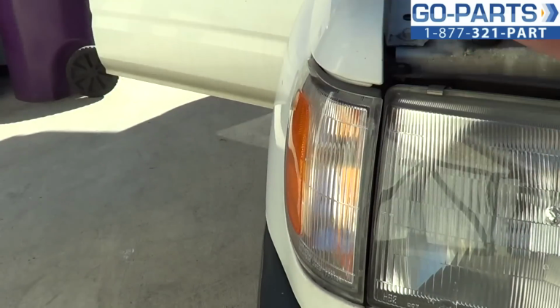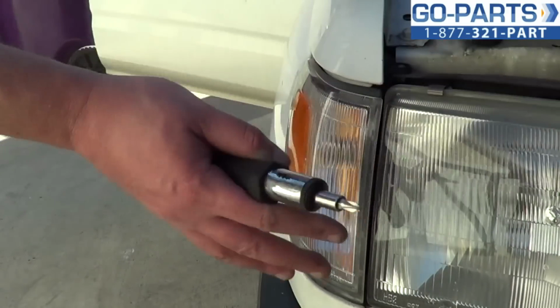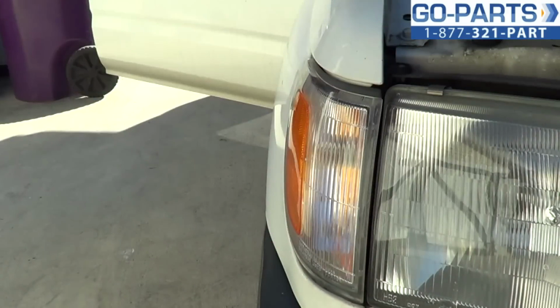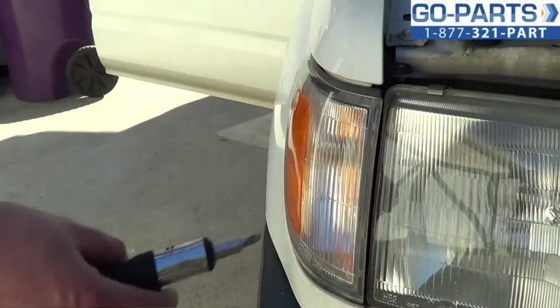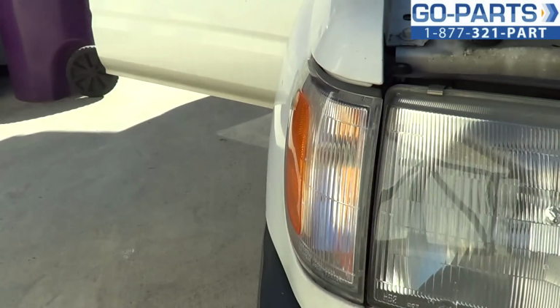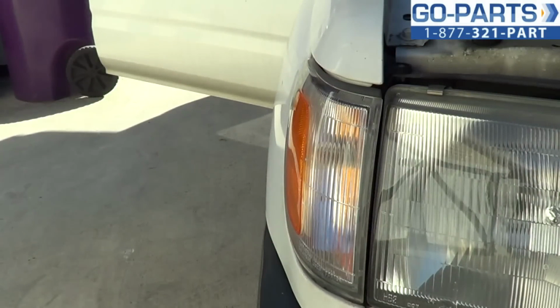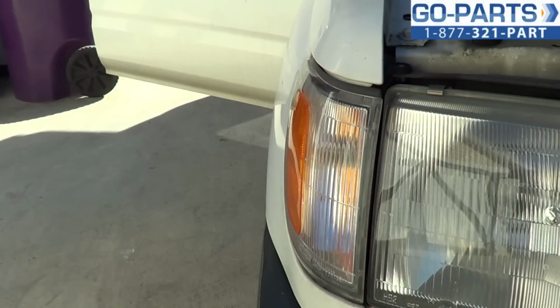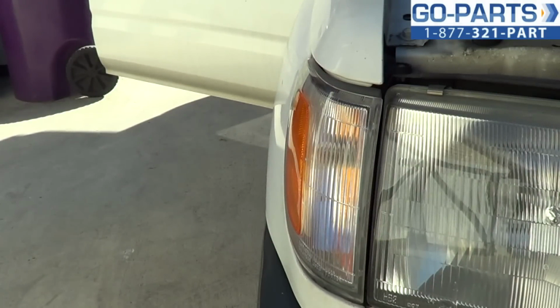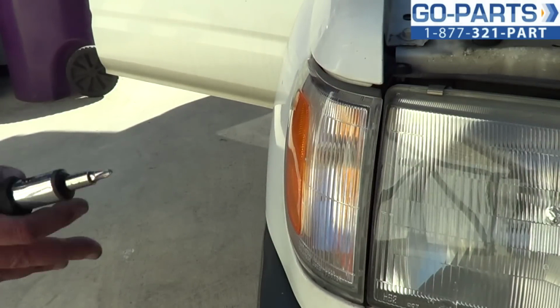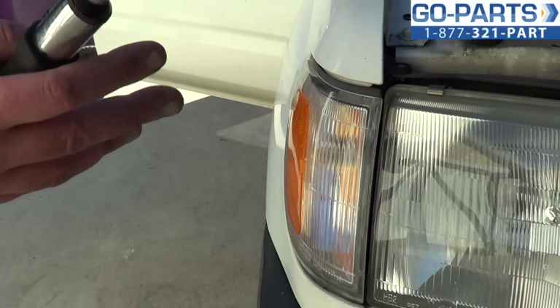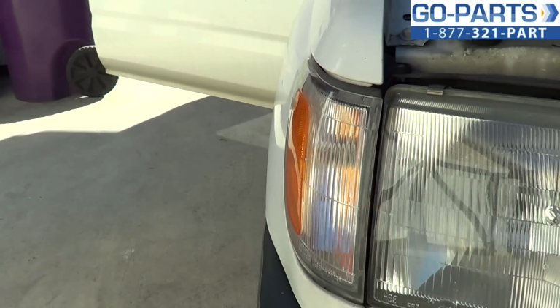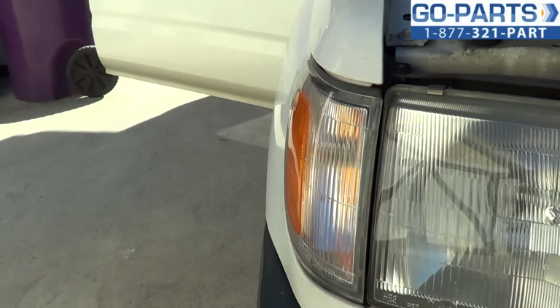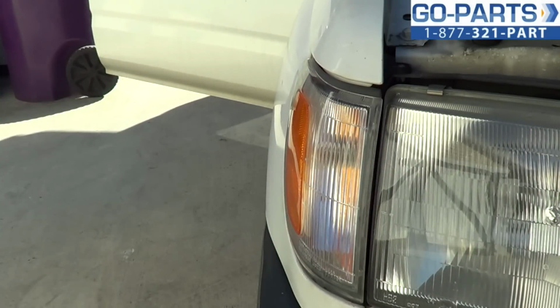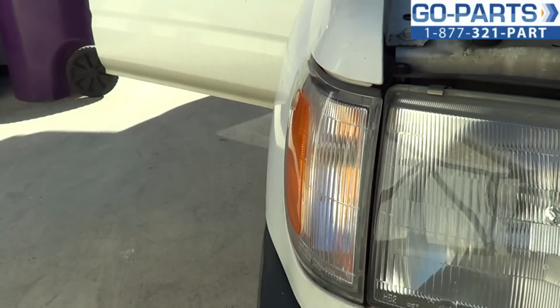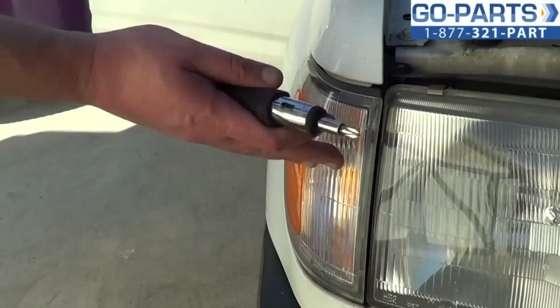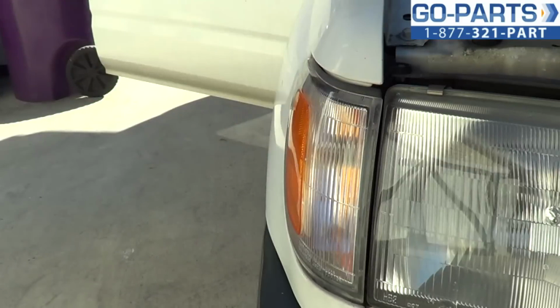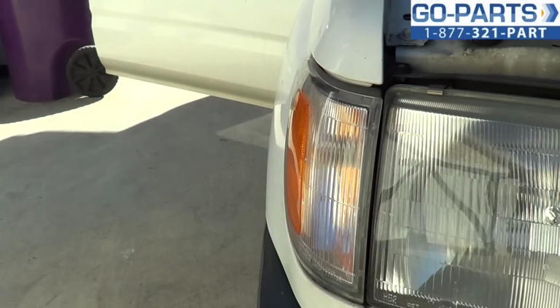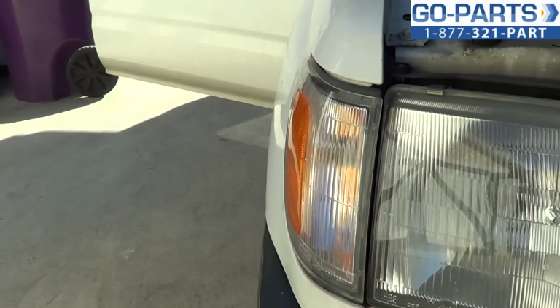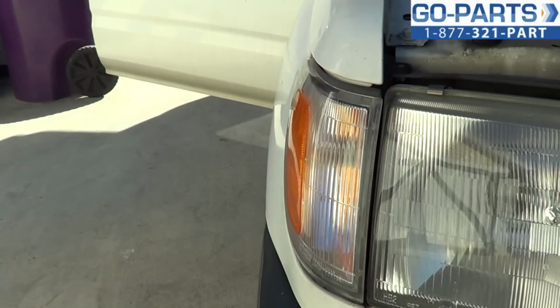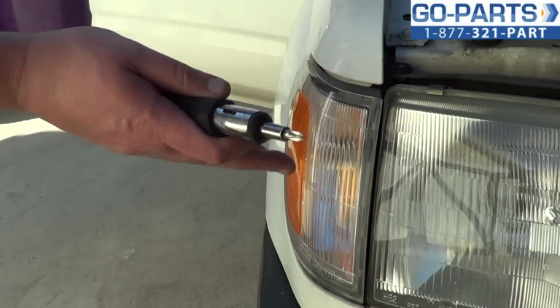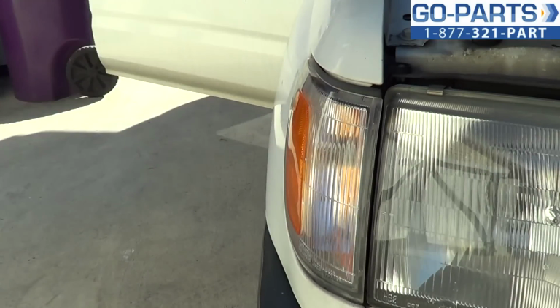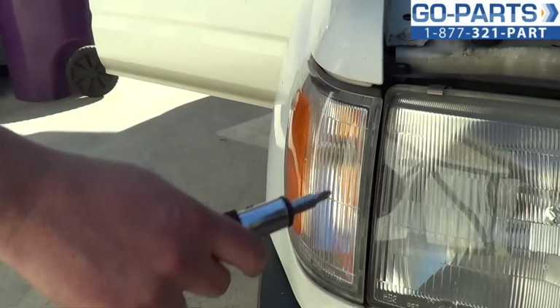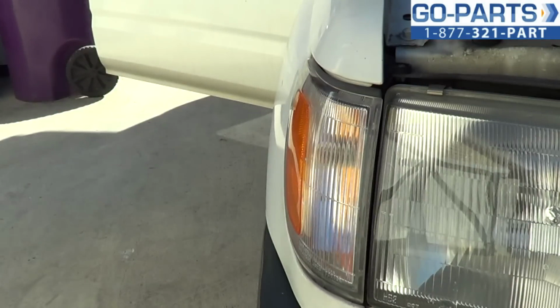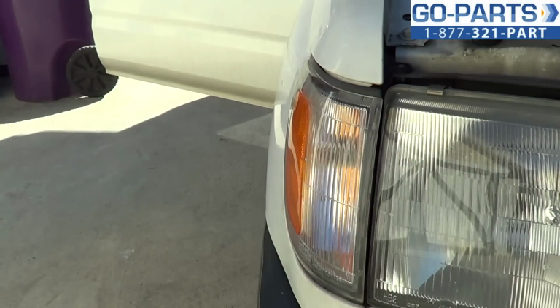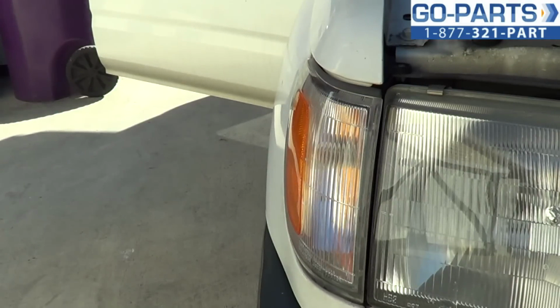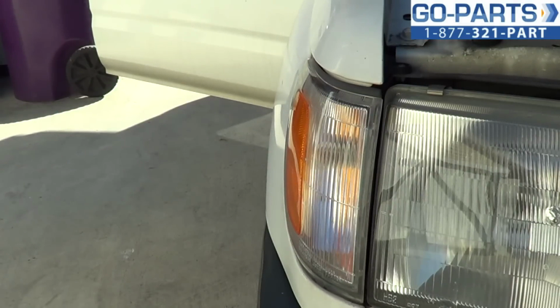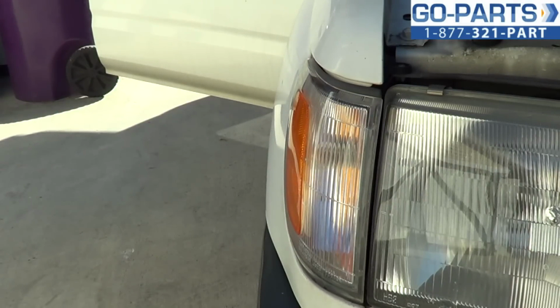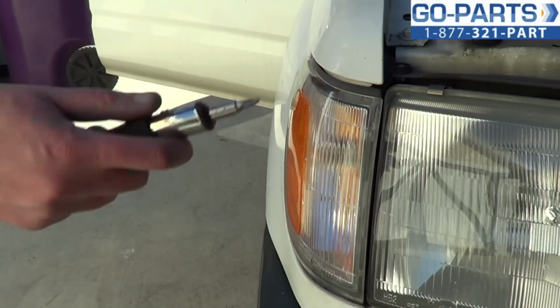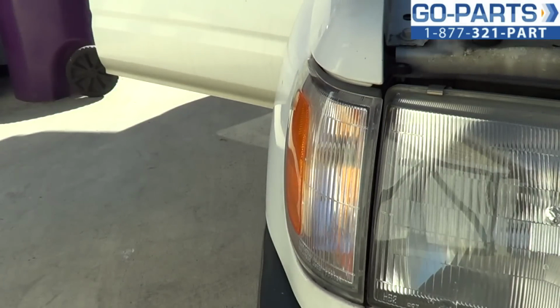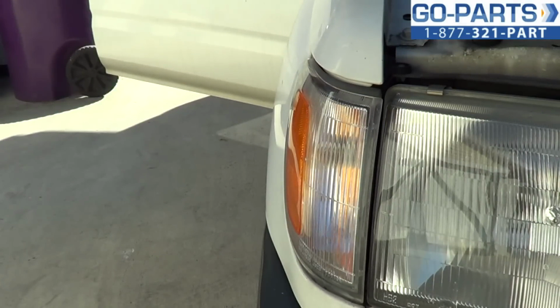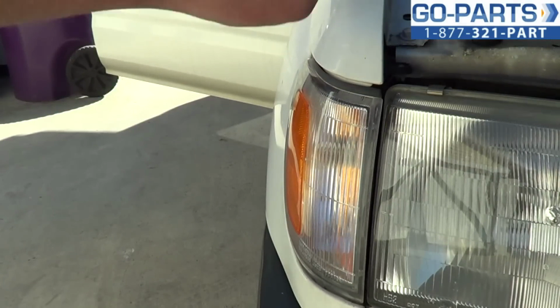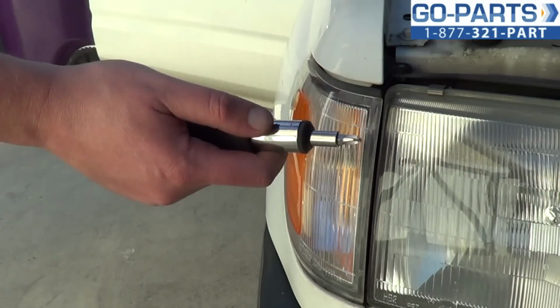These tend to get damaged just through normal wear and tear. If you get clipped, these things will give in a heartbeat. So all you're going to need is a Phillips screwdriver.